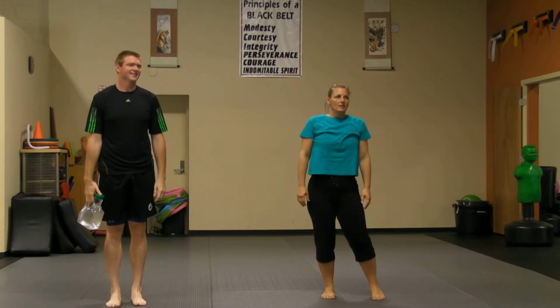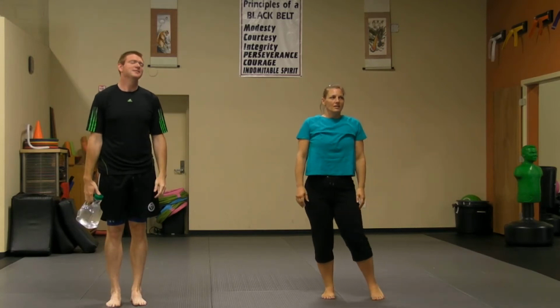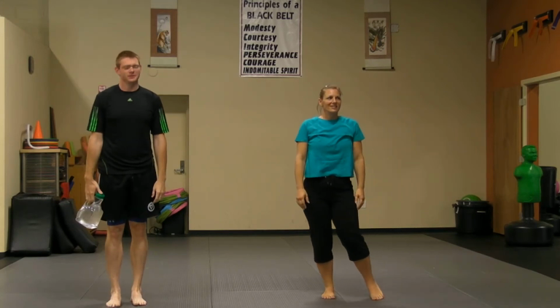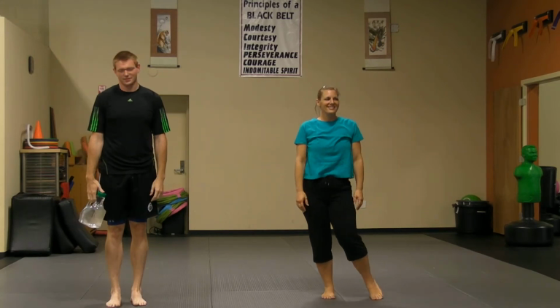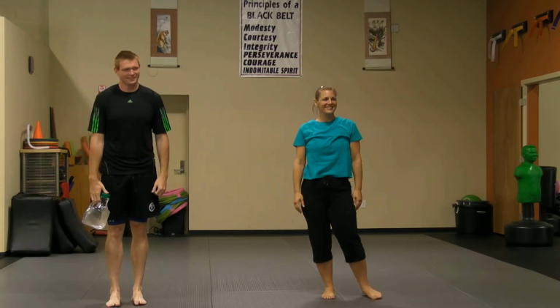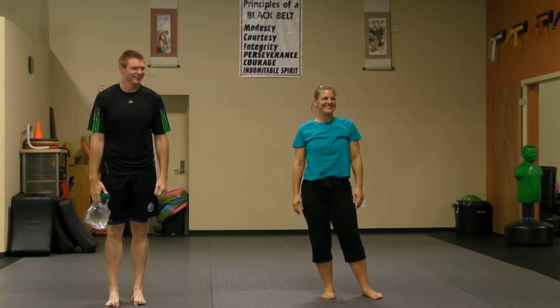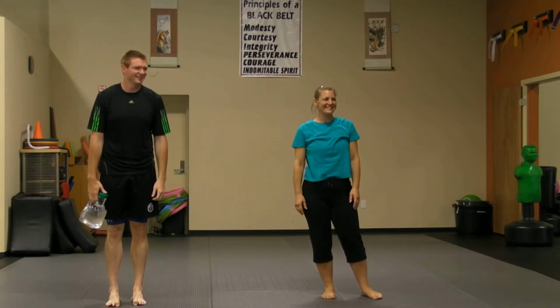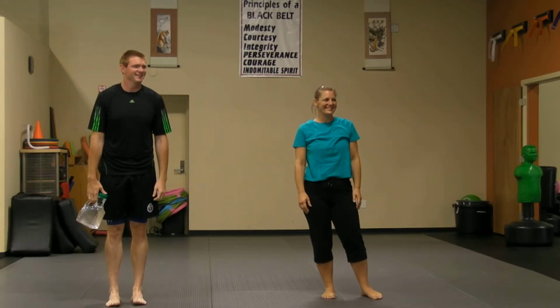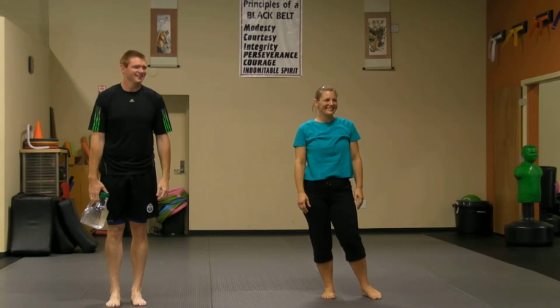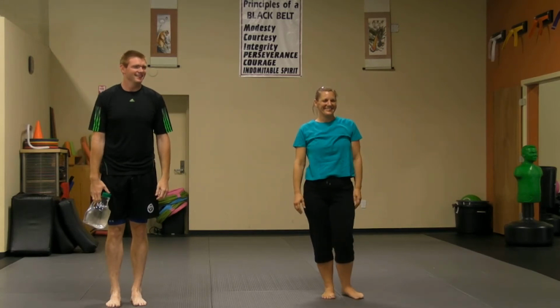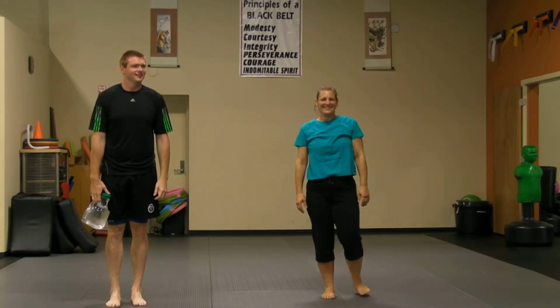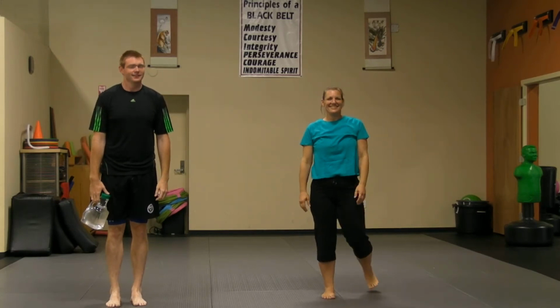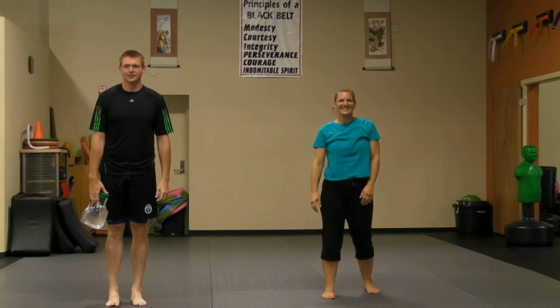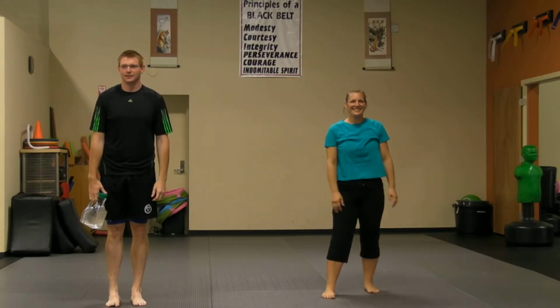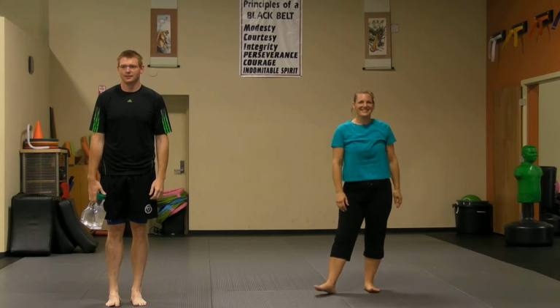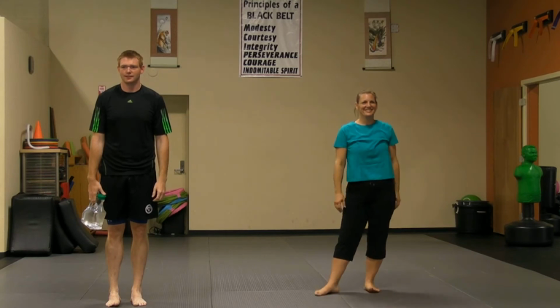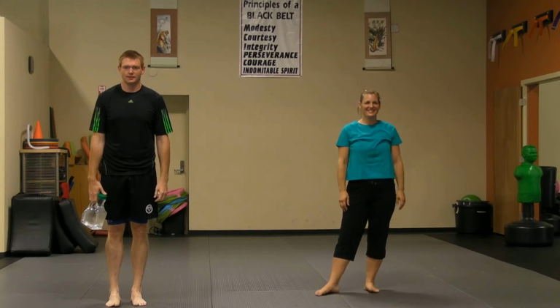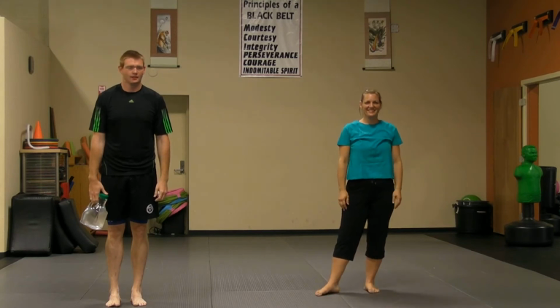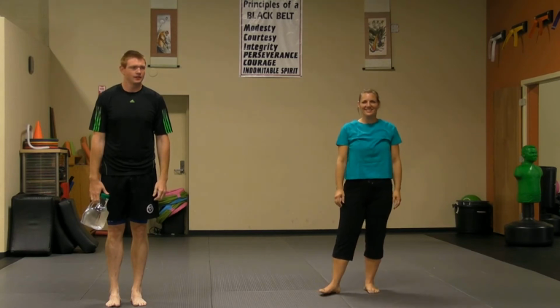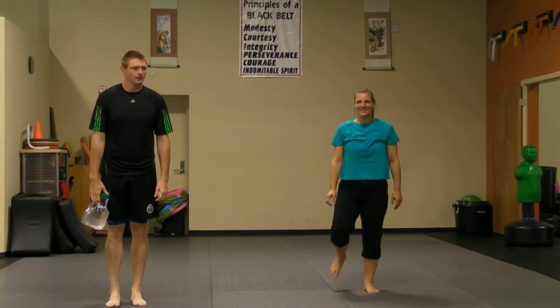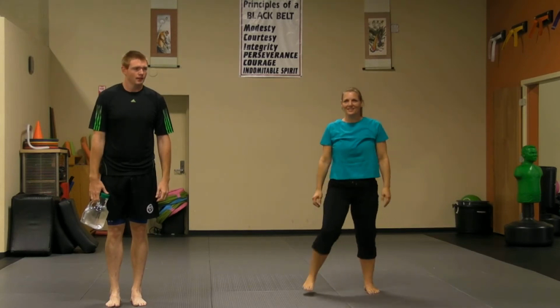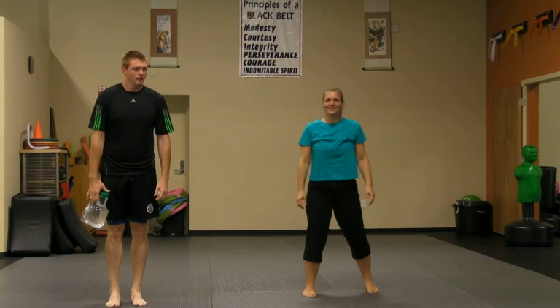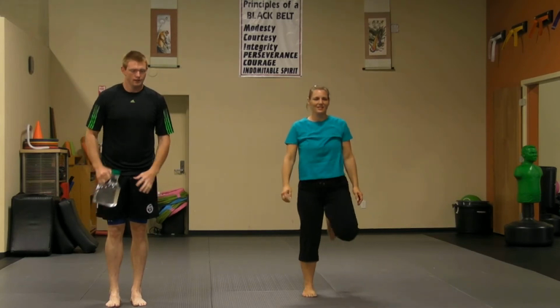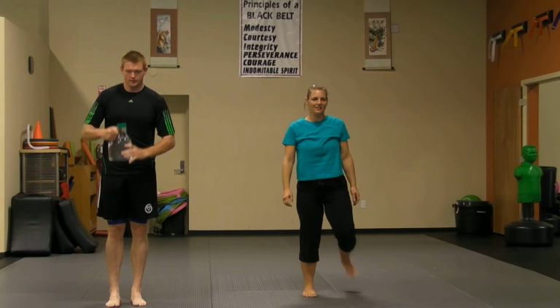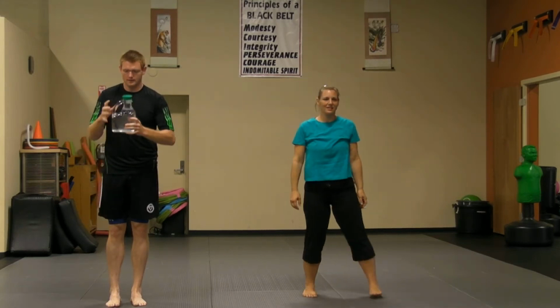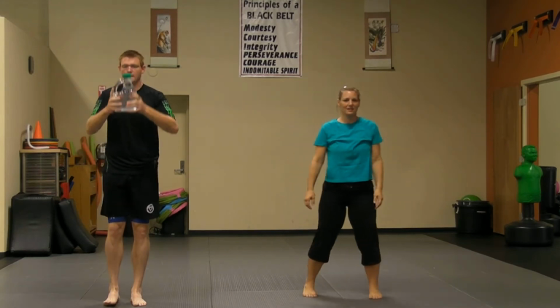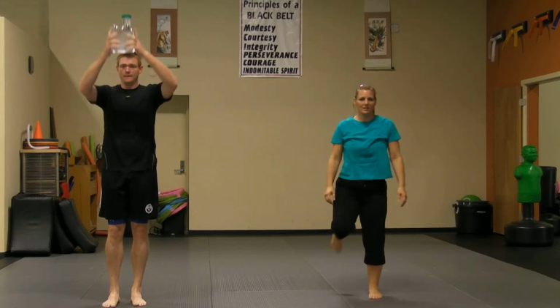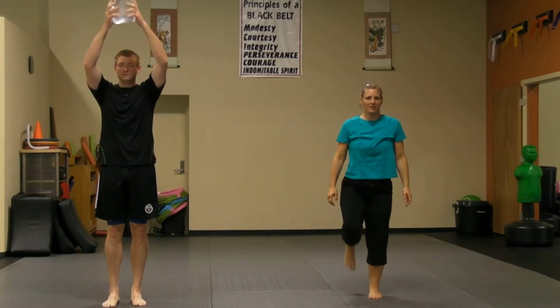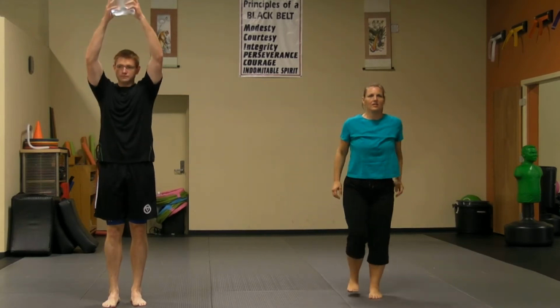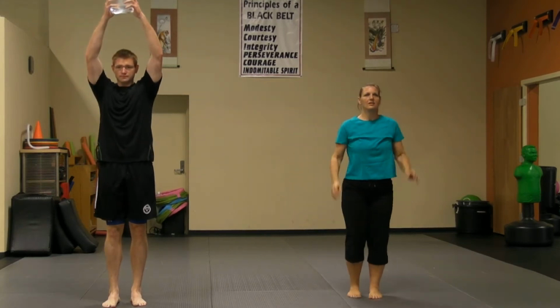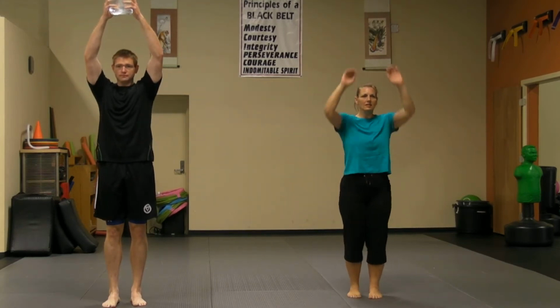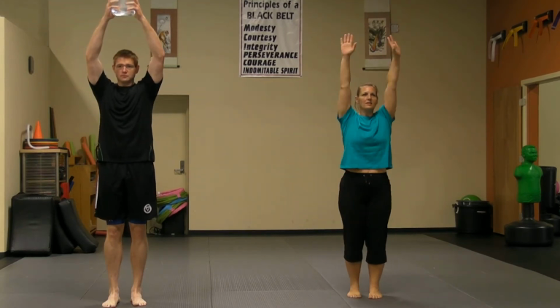You guys feeling good? Easy right now. Three, two, one — and continue.